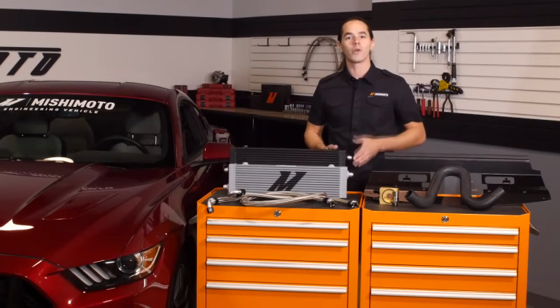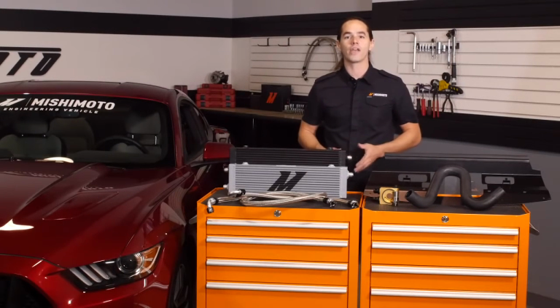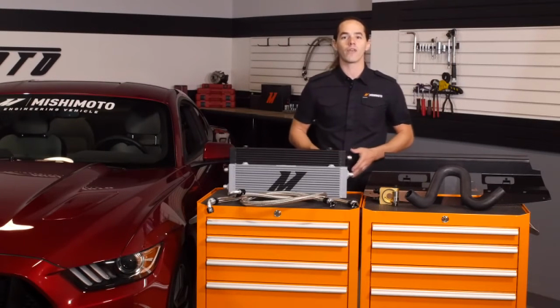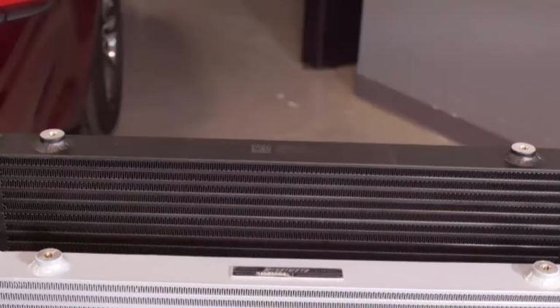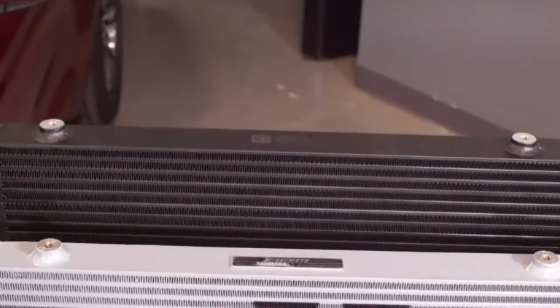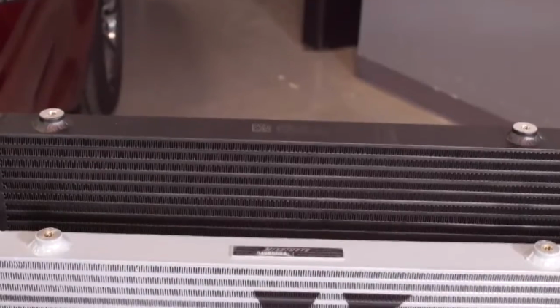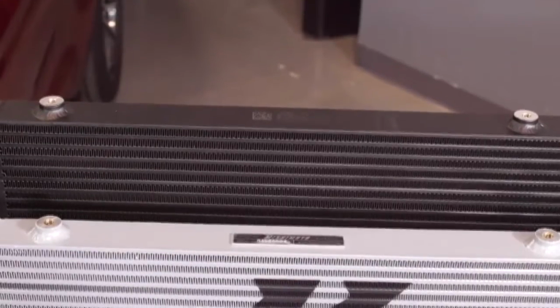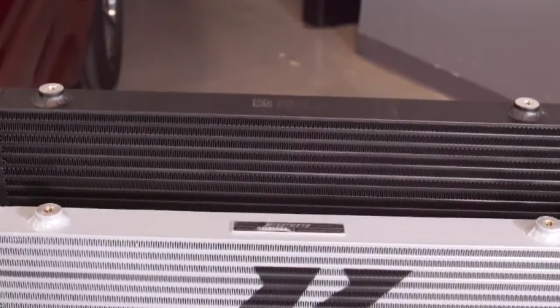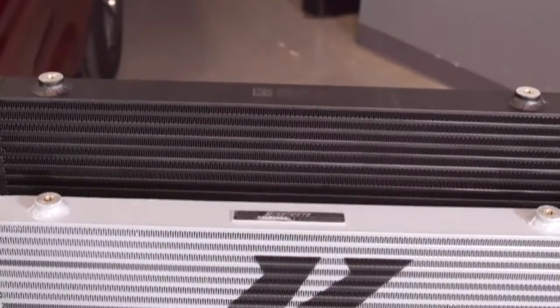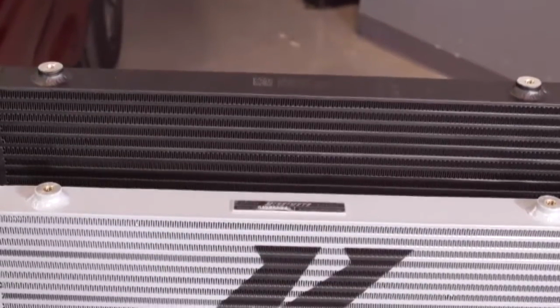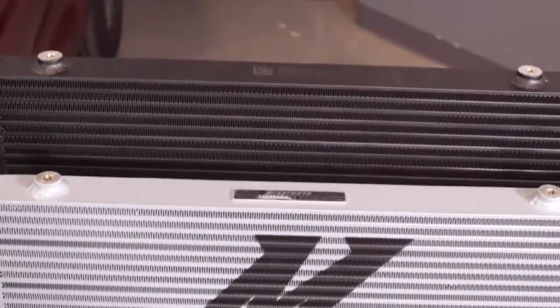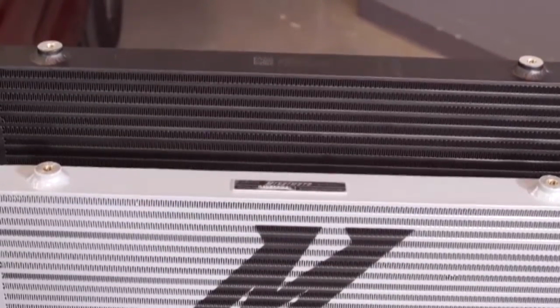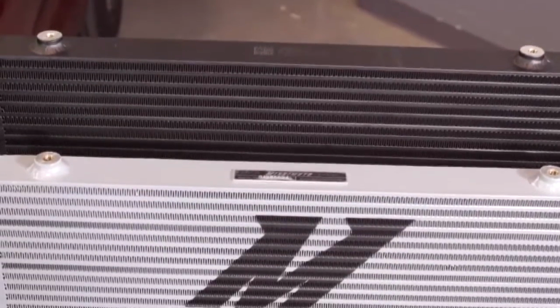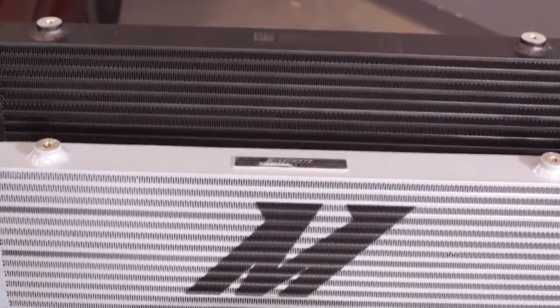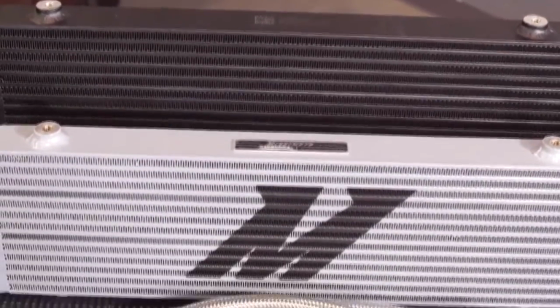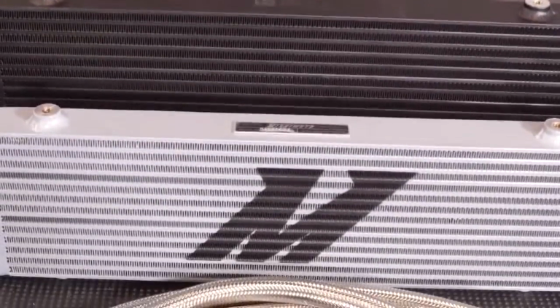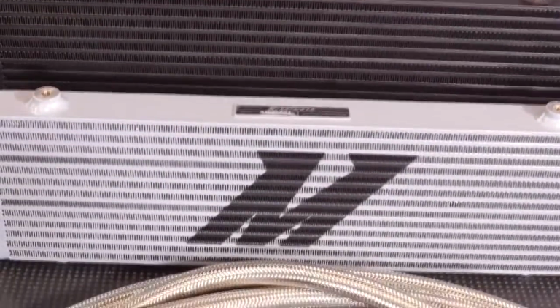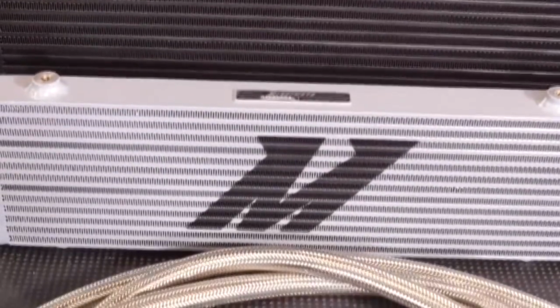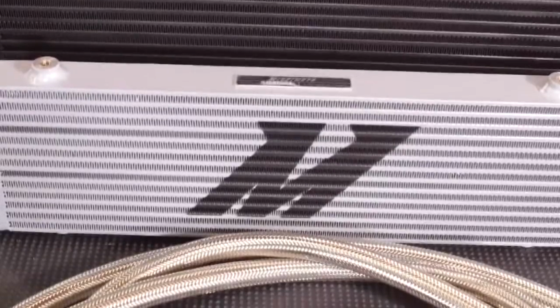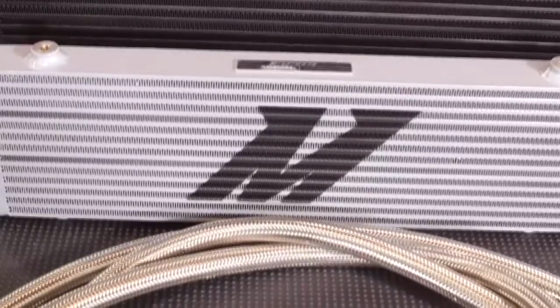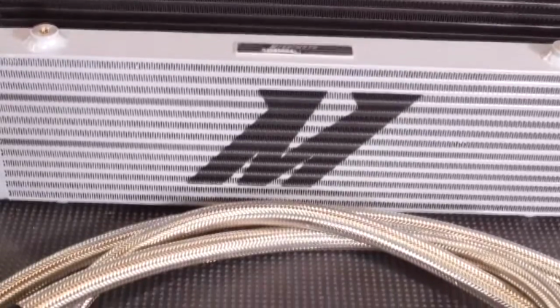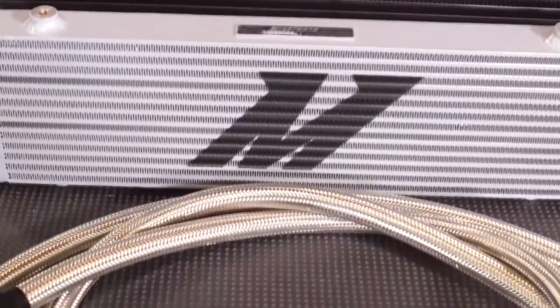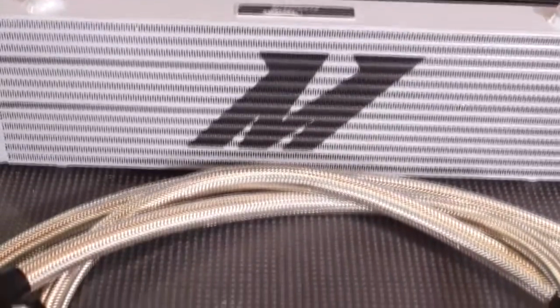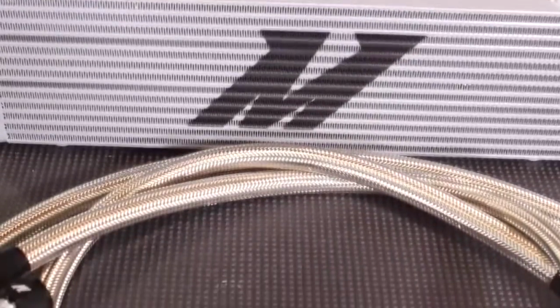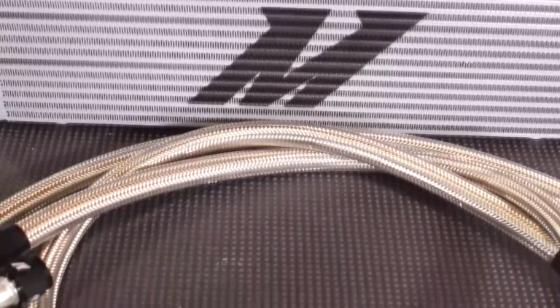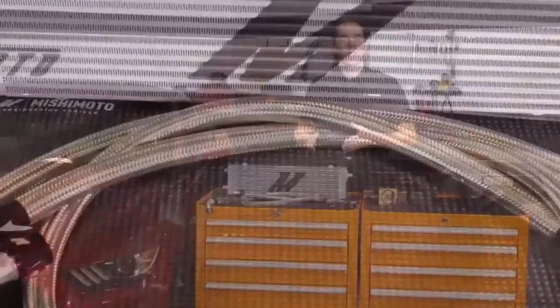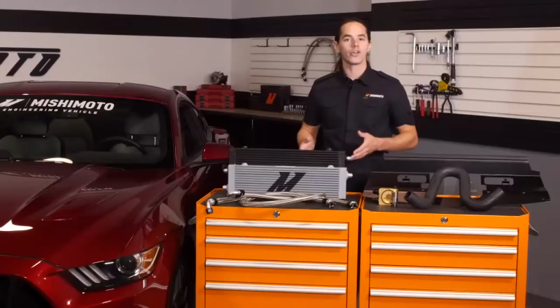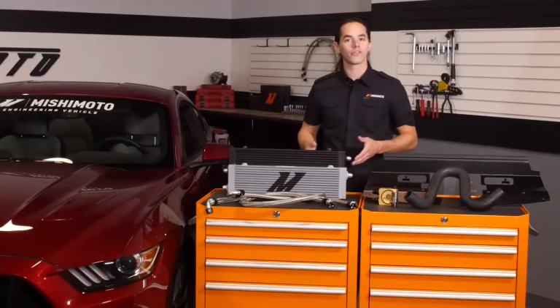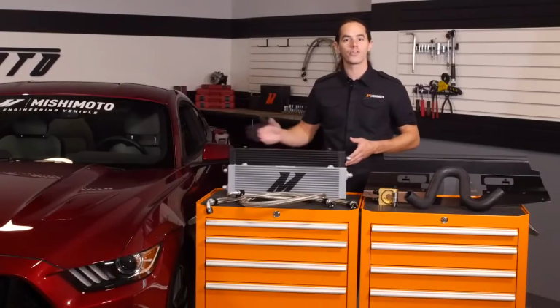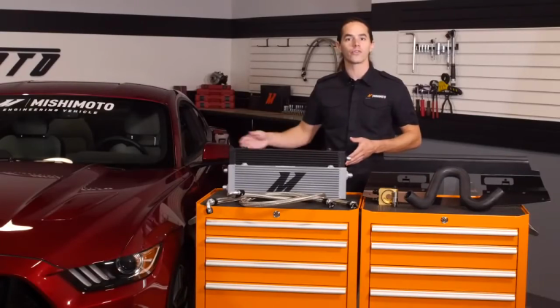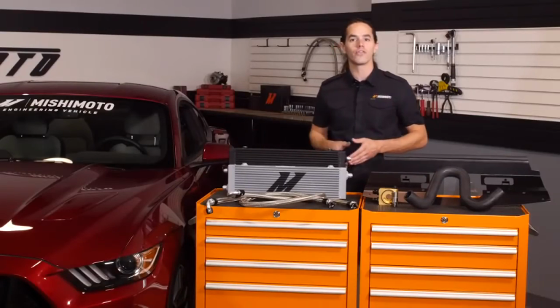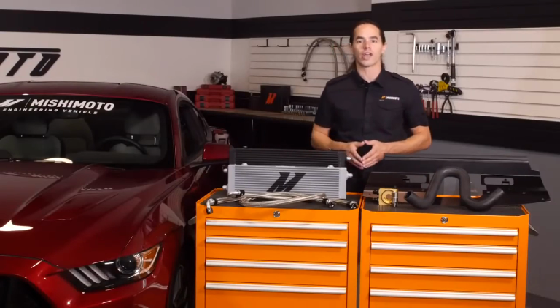Not to worry though — Mishimoto has you covered with a direct fit oil cooler that has the capability to drop oil temps by up to 50 degrees. The system is built around an innovative cross-flow barn plate oil cooler, engineered specifically for the S550 chassis.